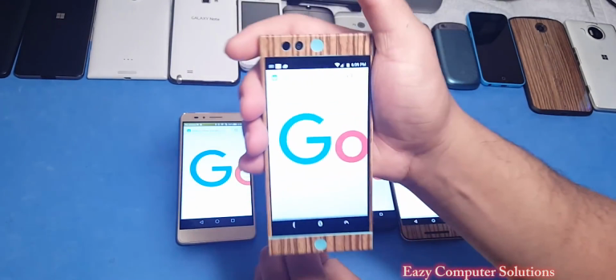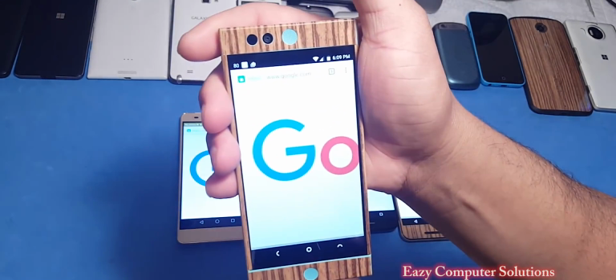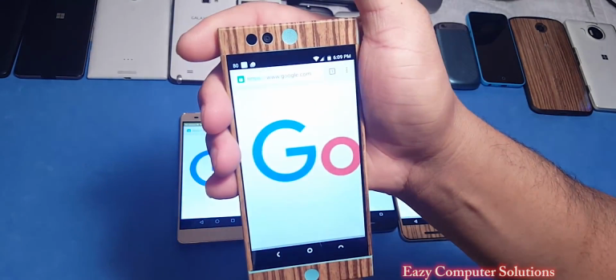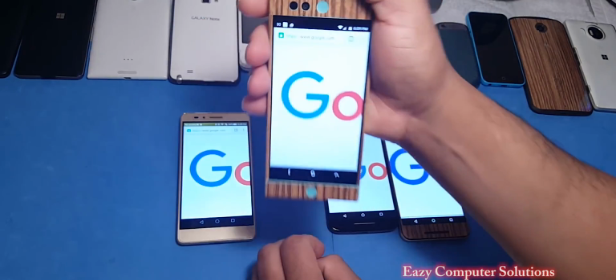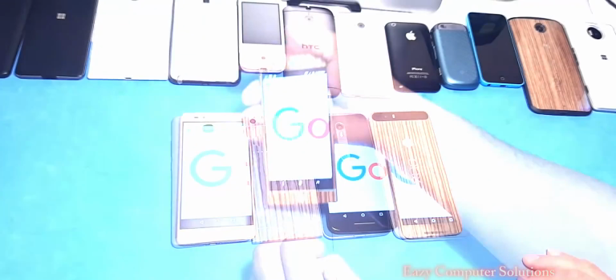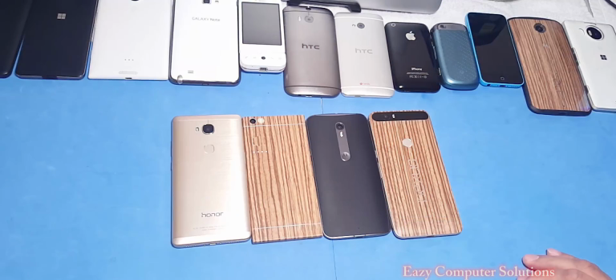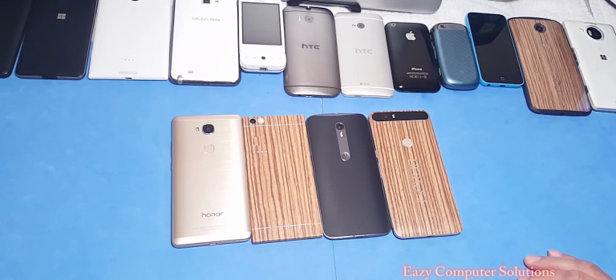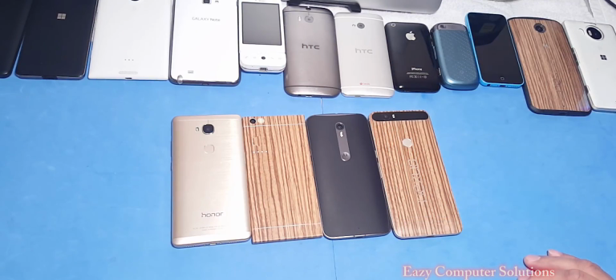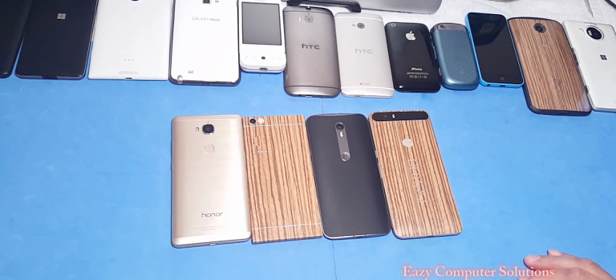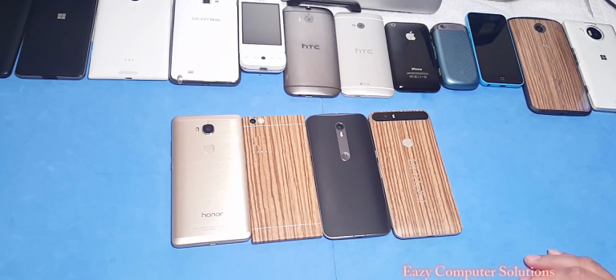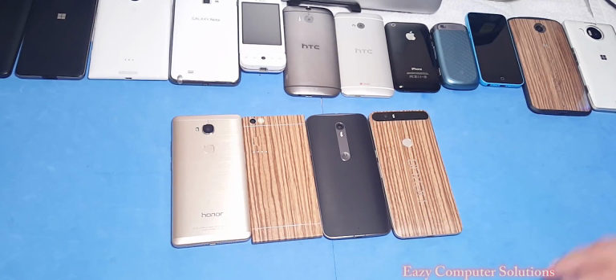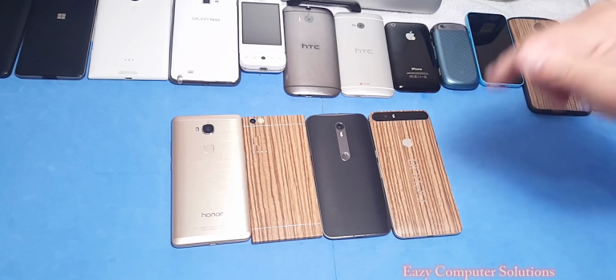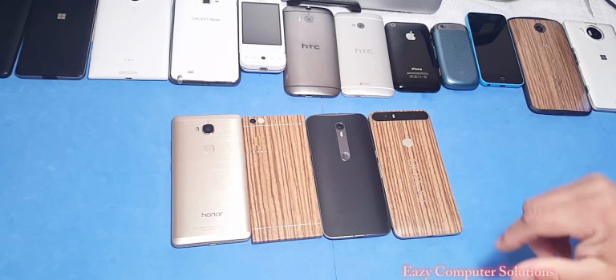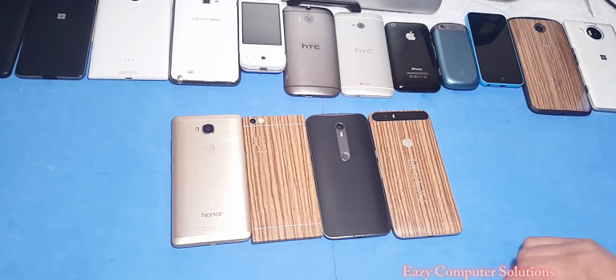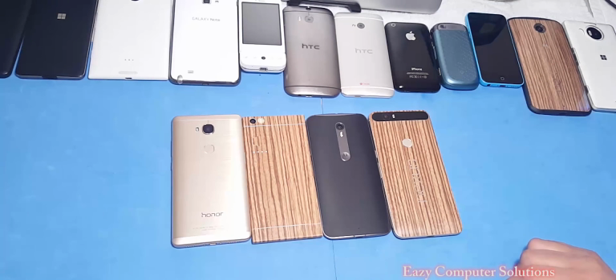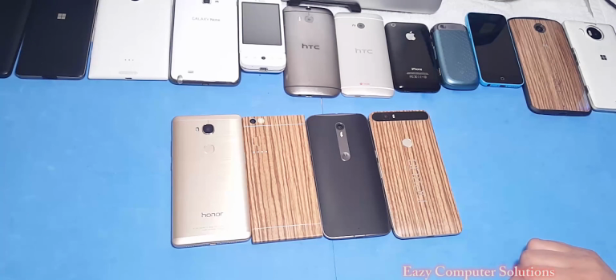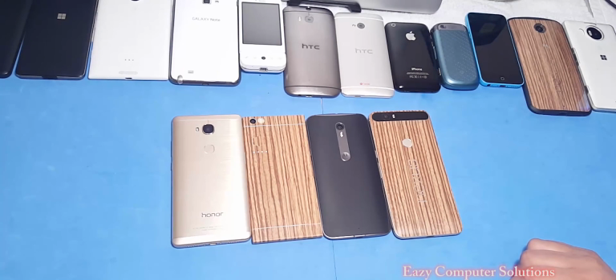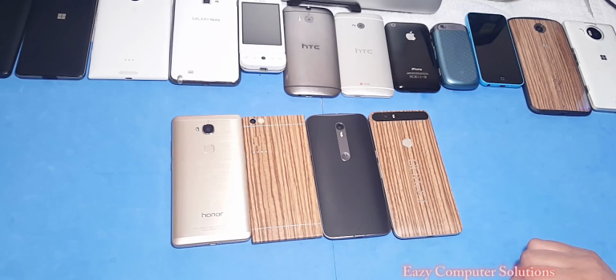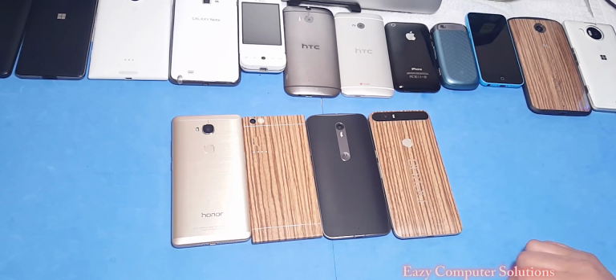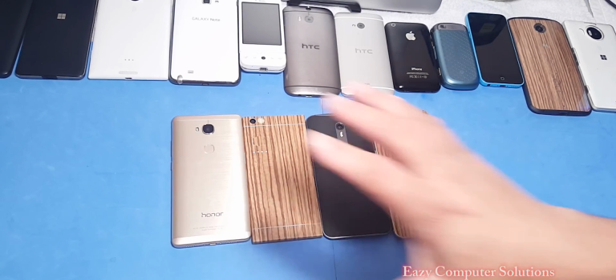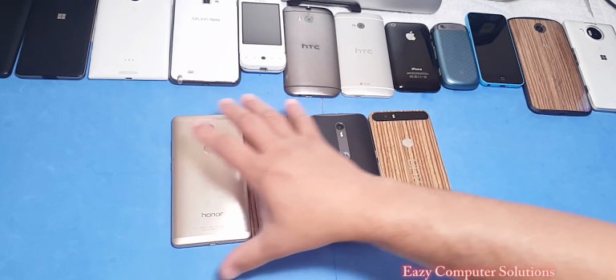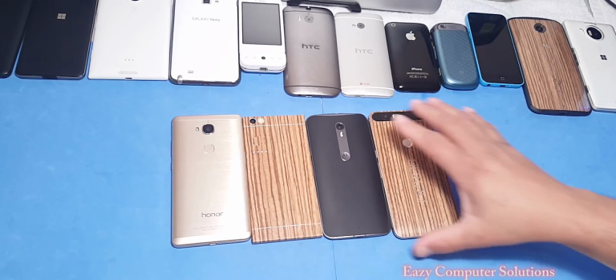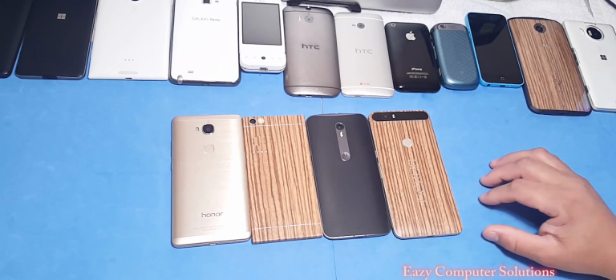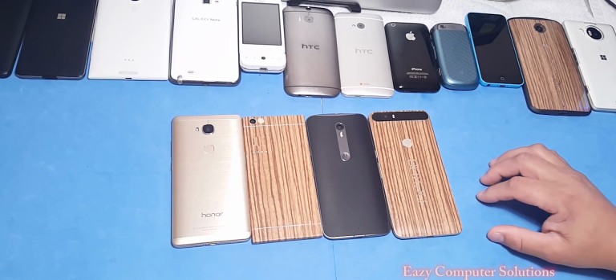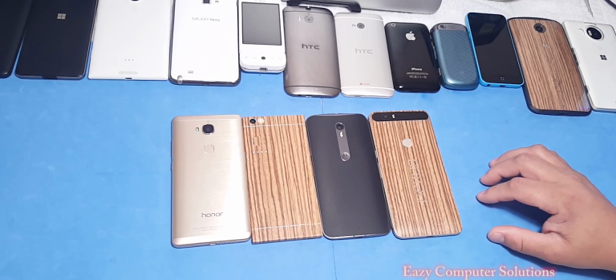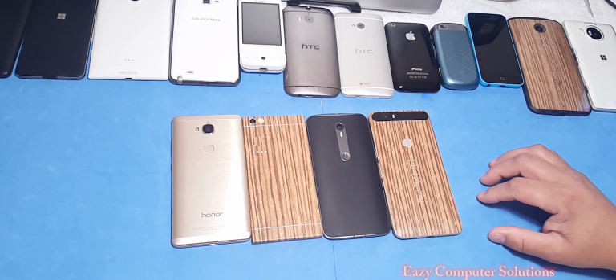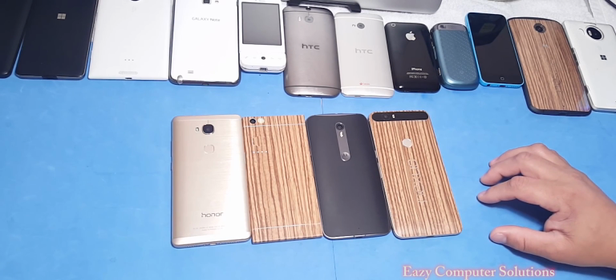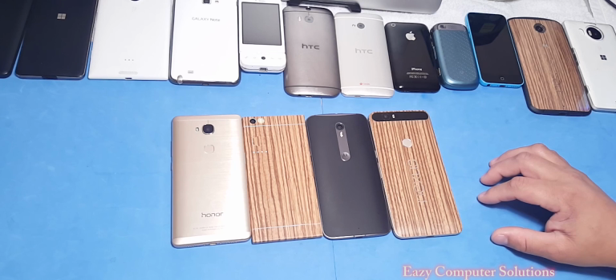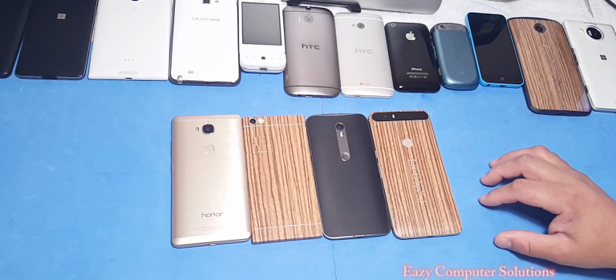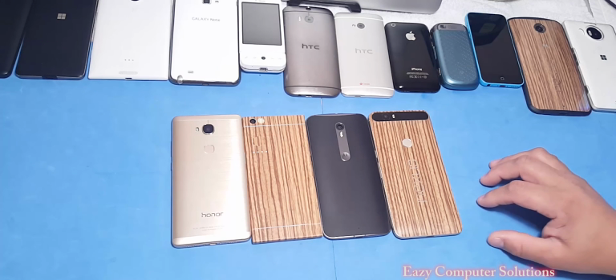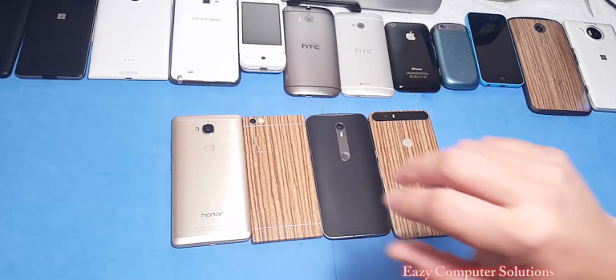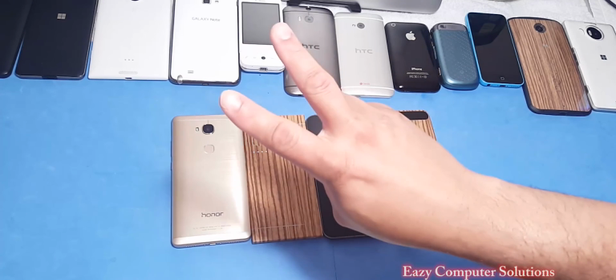This is Eric from Music Computer Solutions — leave your comments down below and let me know what you think about all these devices. See you on the next video, peace.